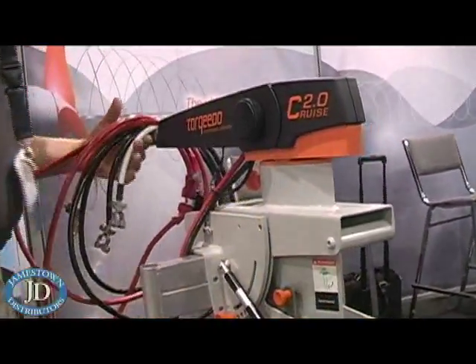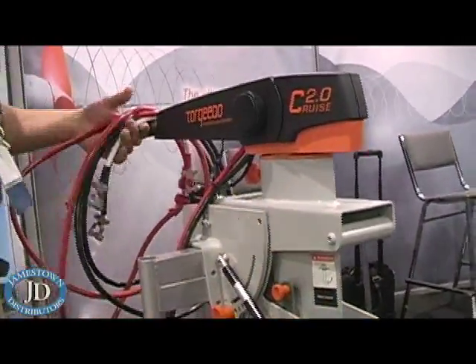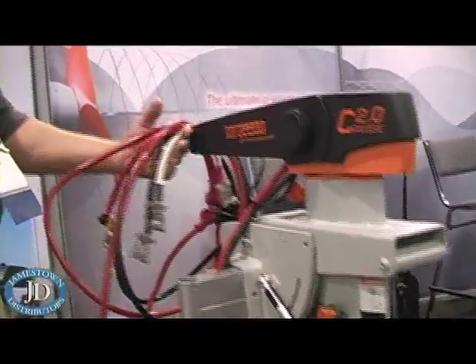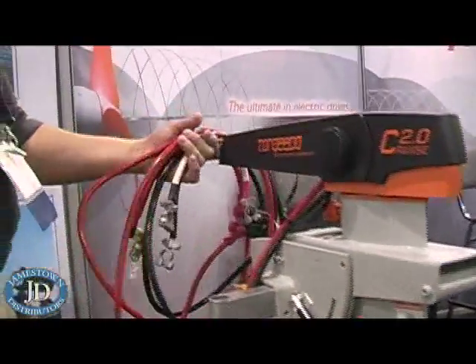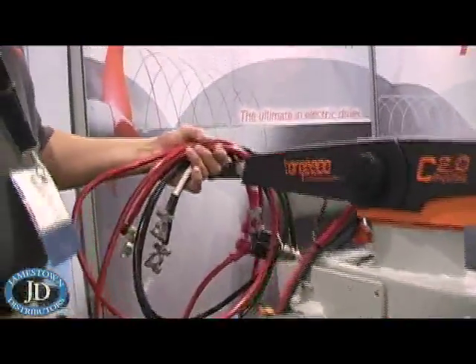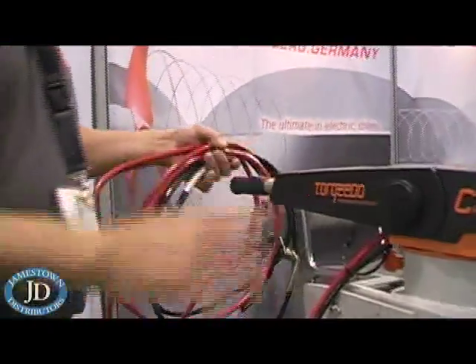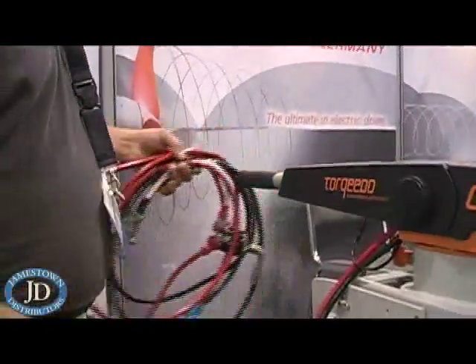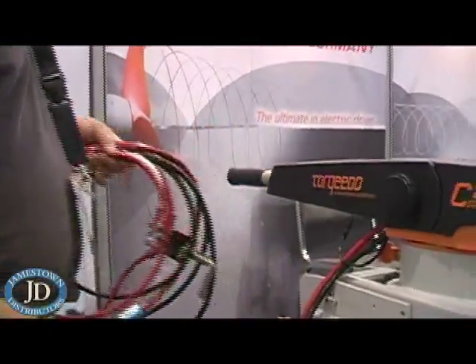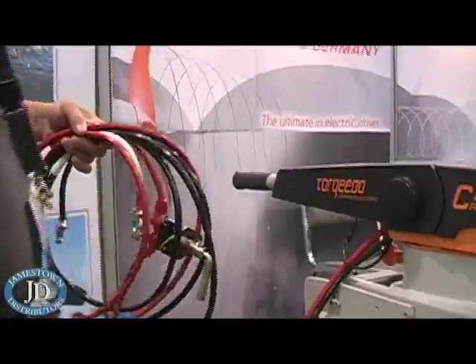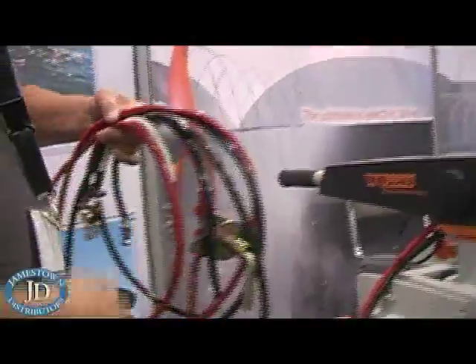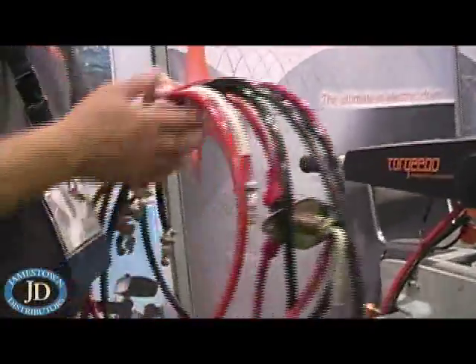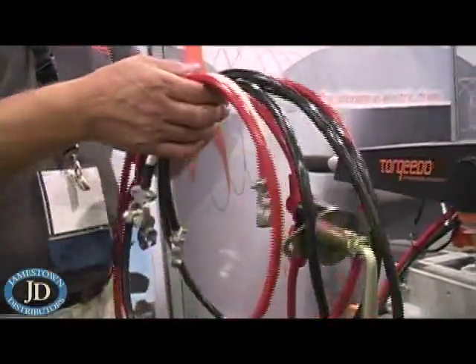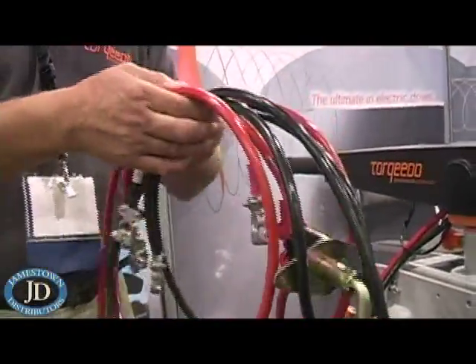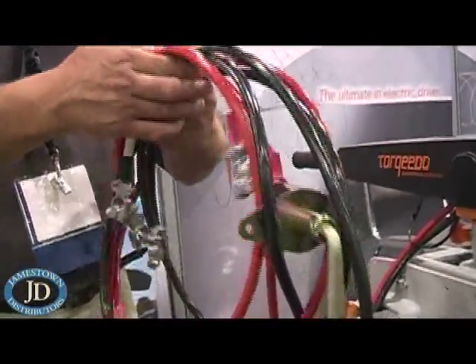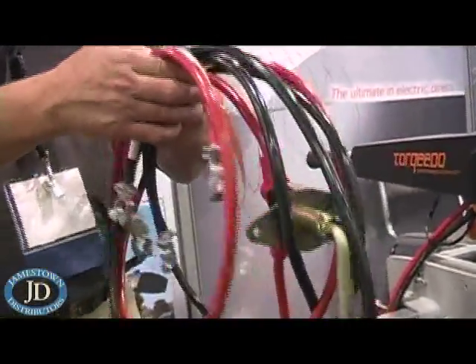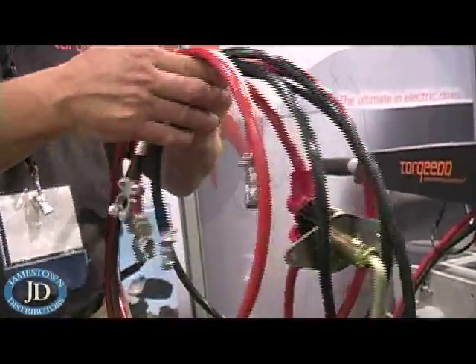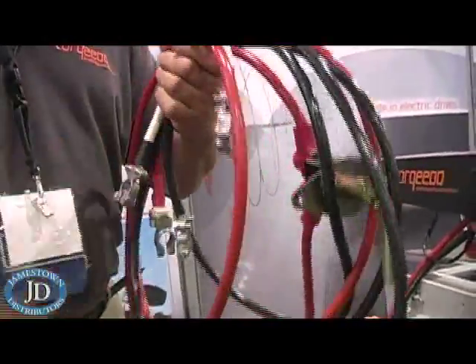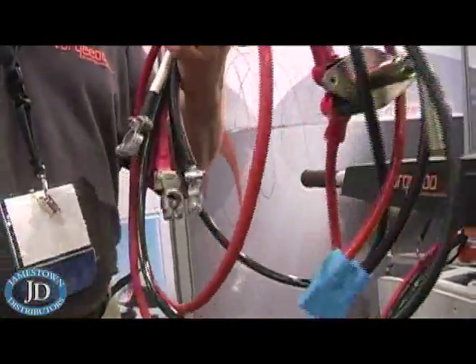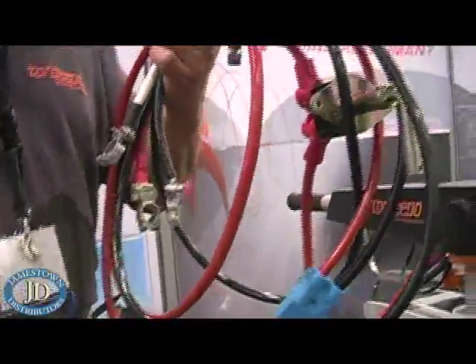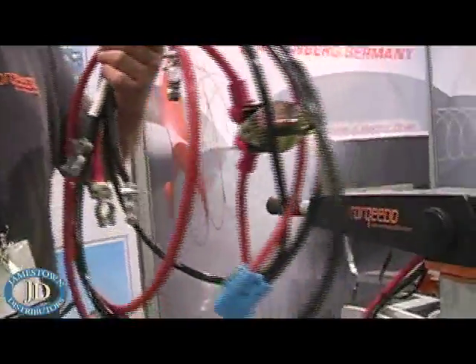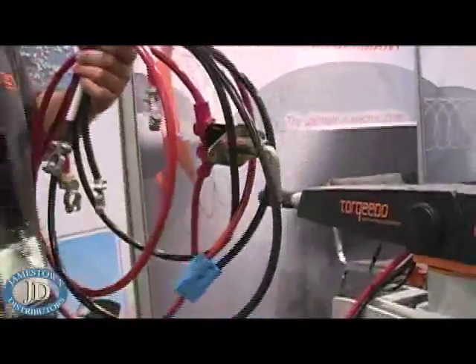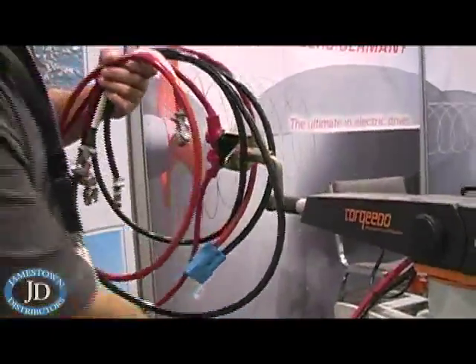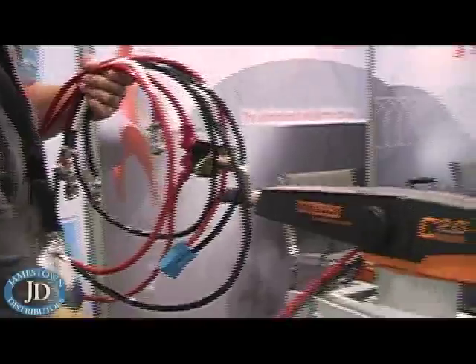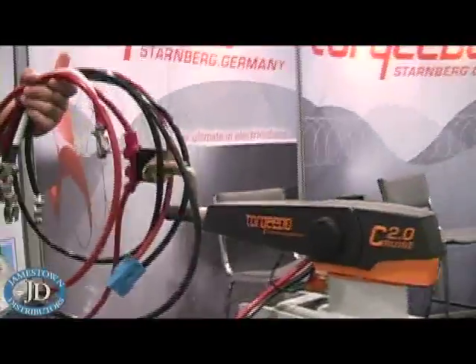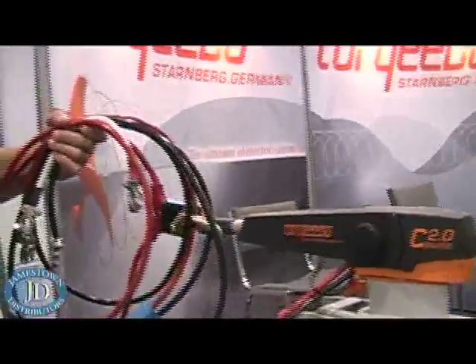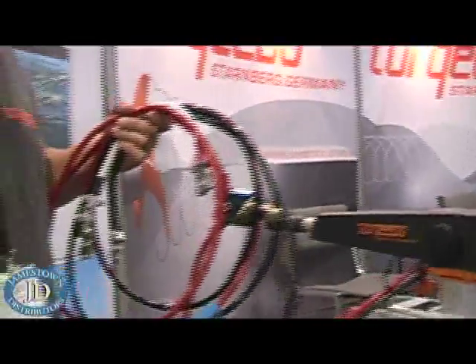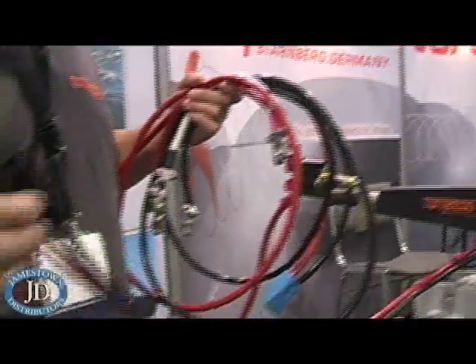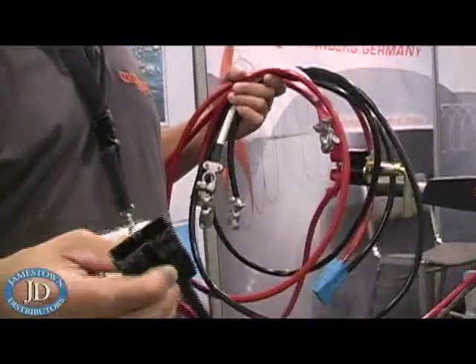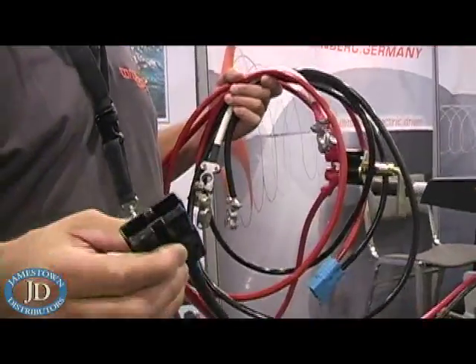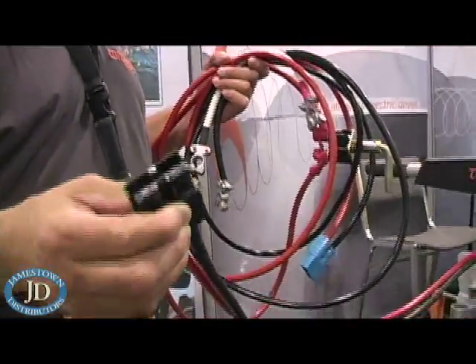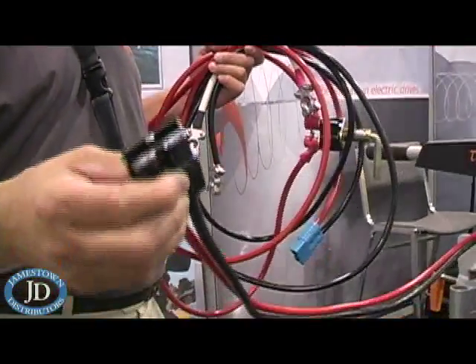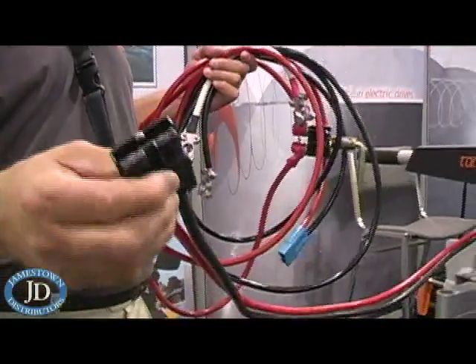This is a 24-volt motor, and it comes equipped with a six-foot, six-gauge copper wire cable connection to hook up to the two-foot connection here, giving you eight feet total.